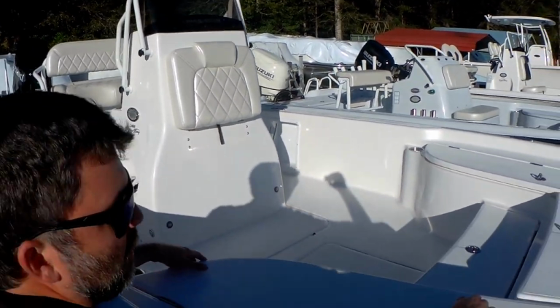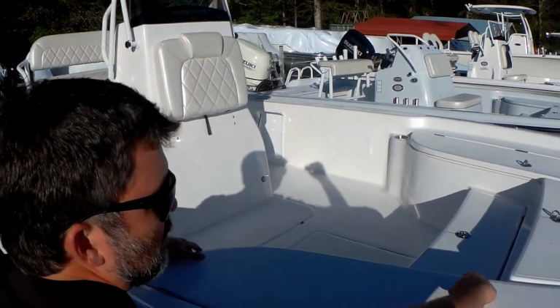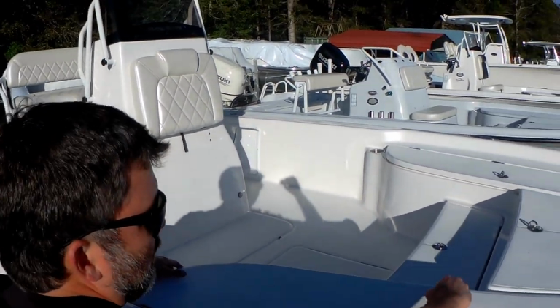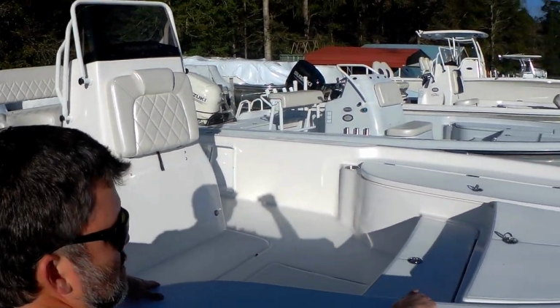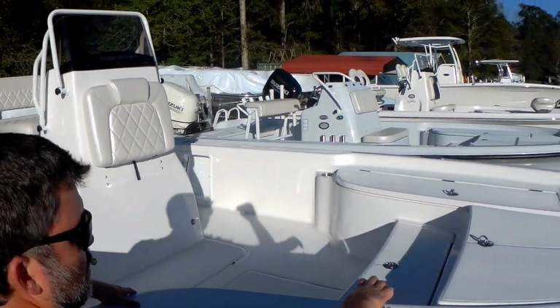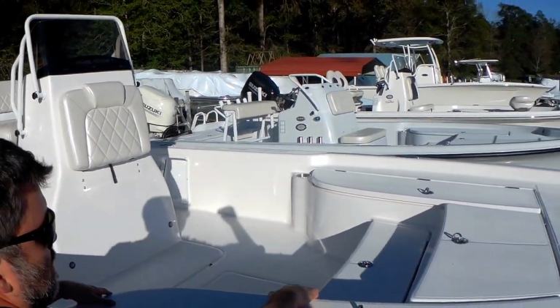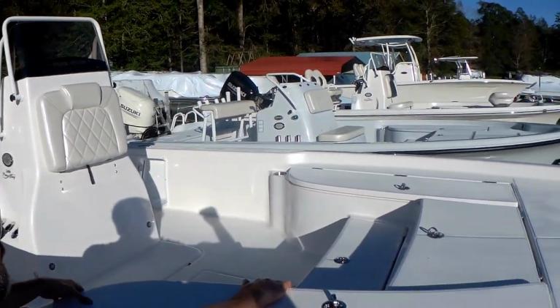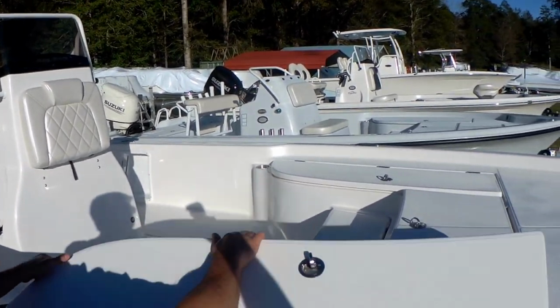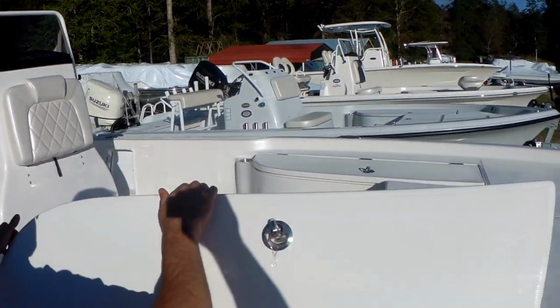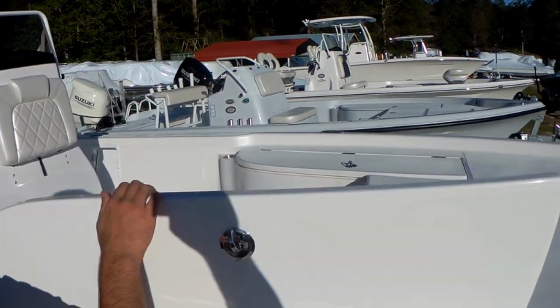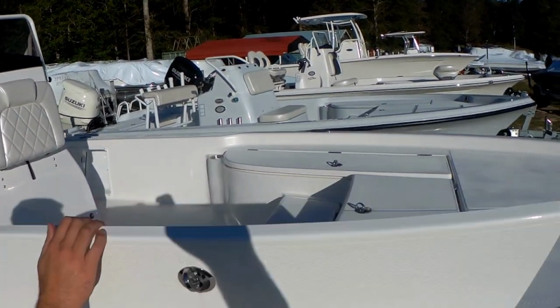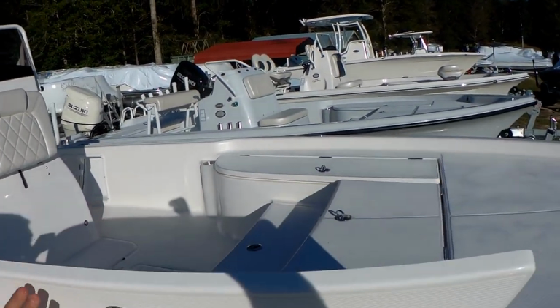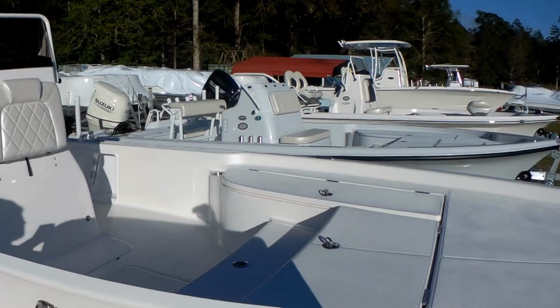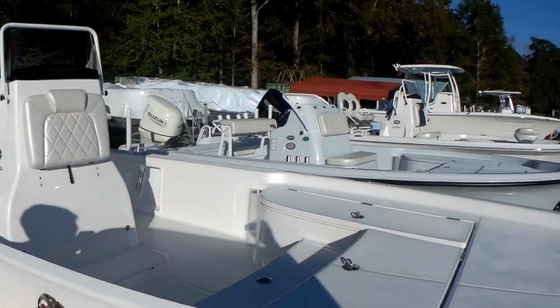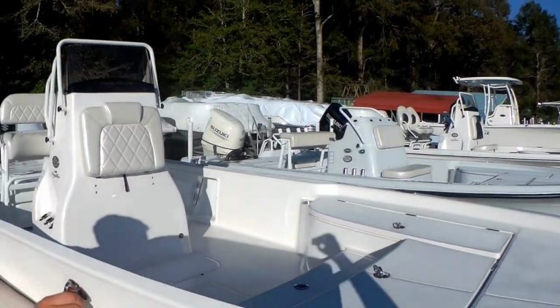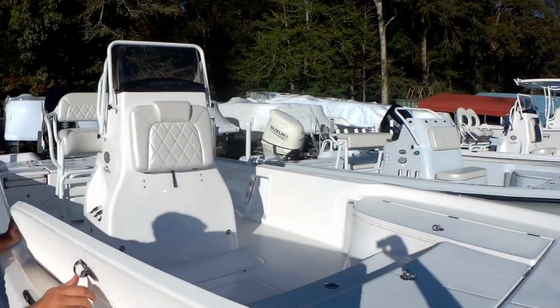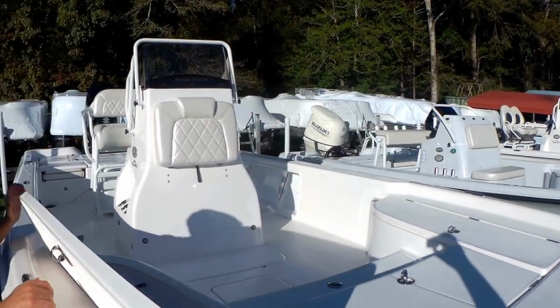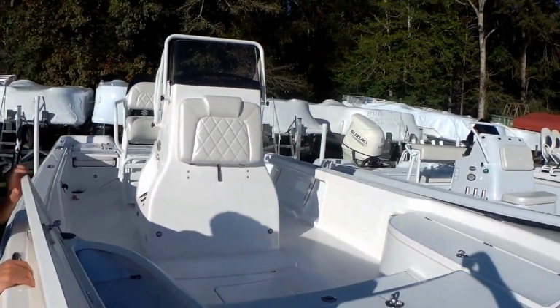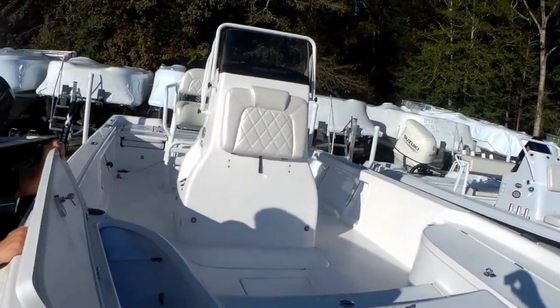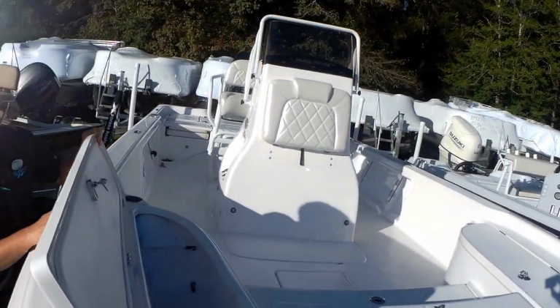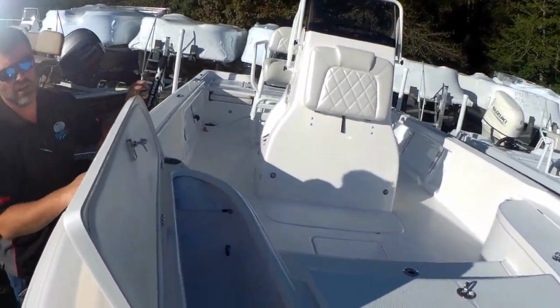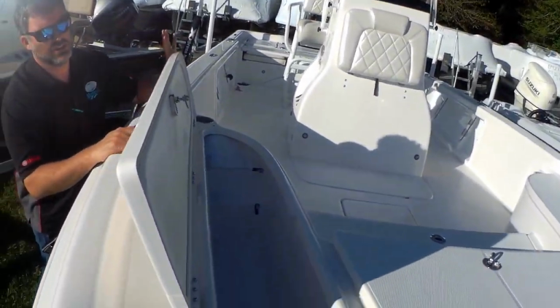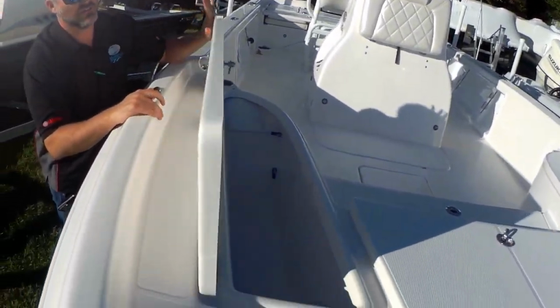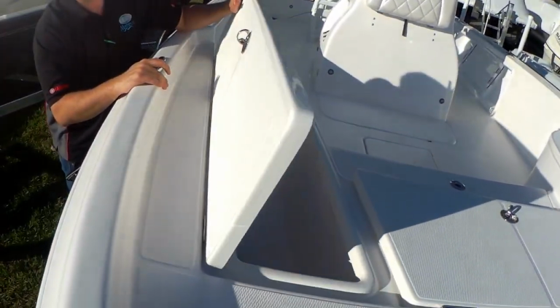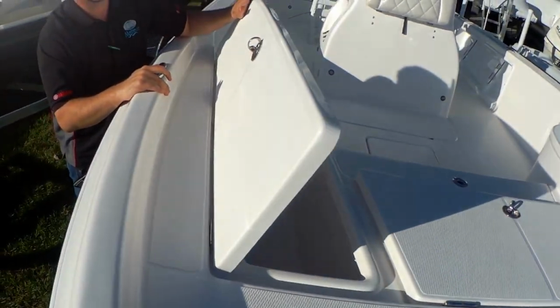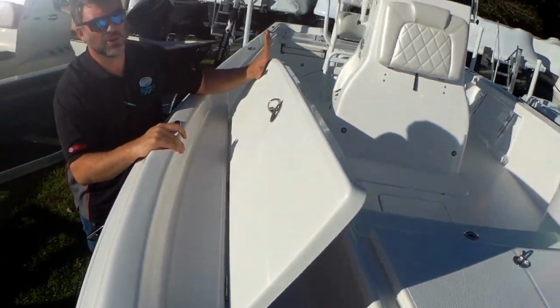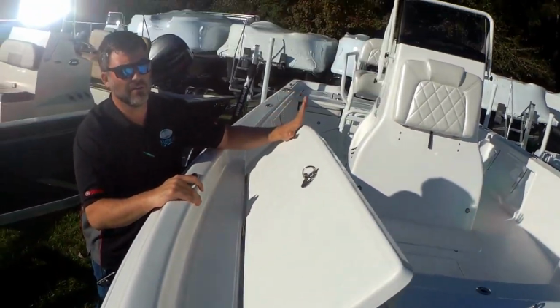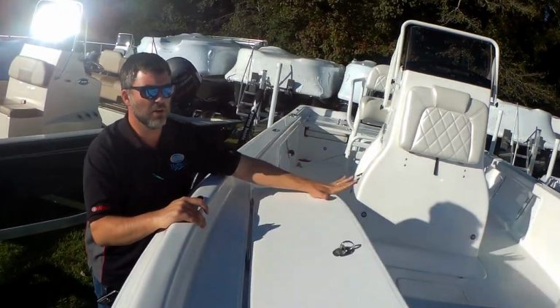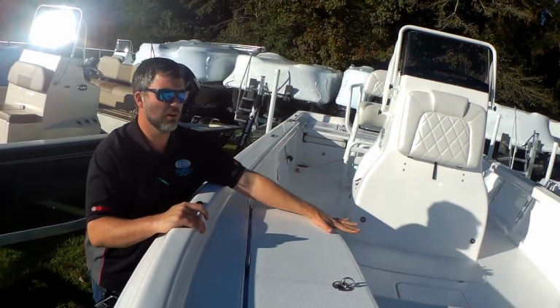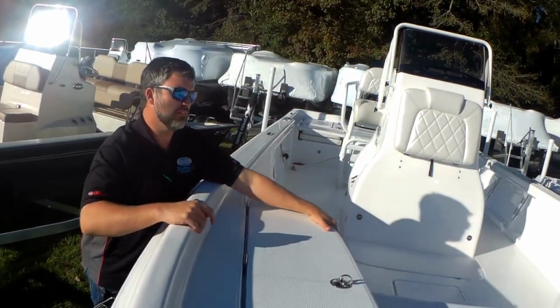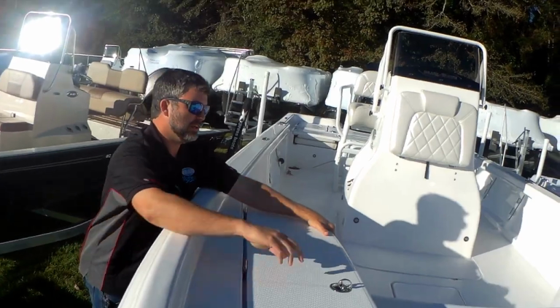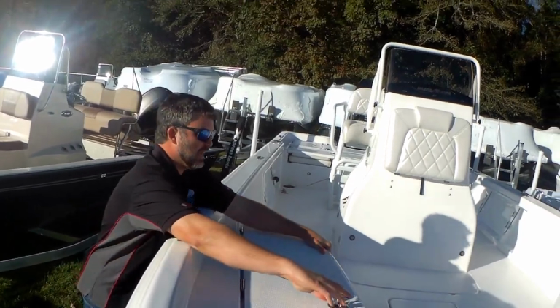Huge best-in-class floor storage available in the Blue Wave — it goes all the way under your front casting deck. All your rod storage and boxes on both sides are all riding on Jim Luxe hardware with friction hinges, and just the fit and finish of Blue Wave overall is very tight.